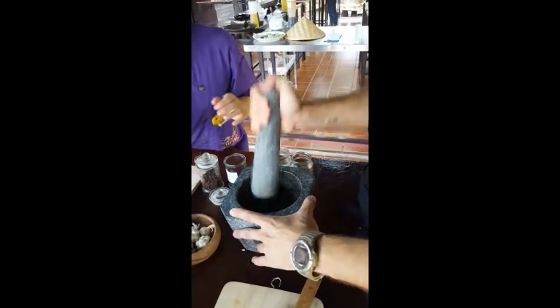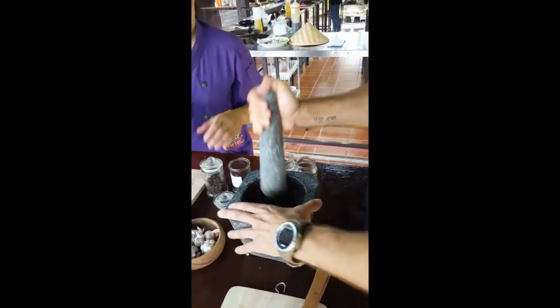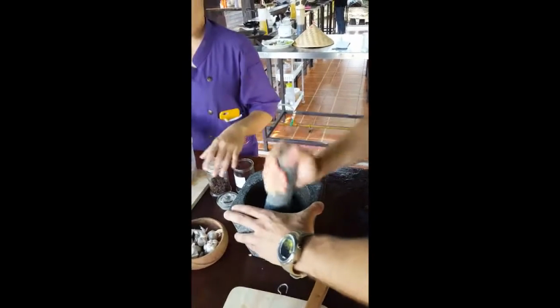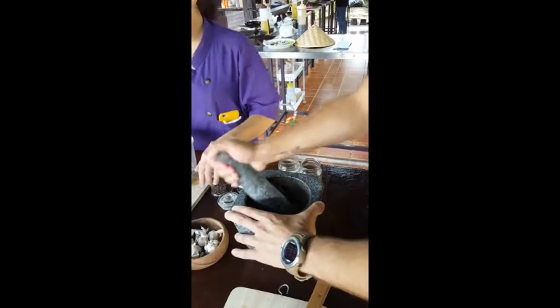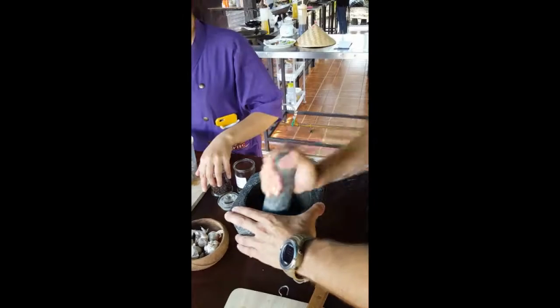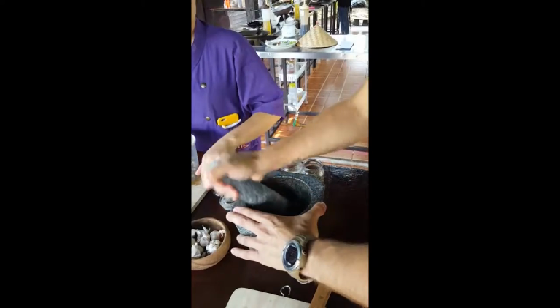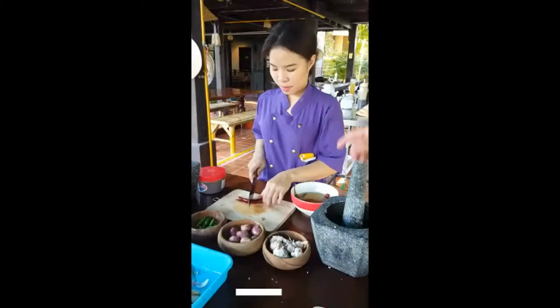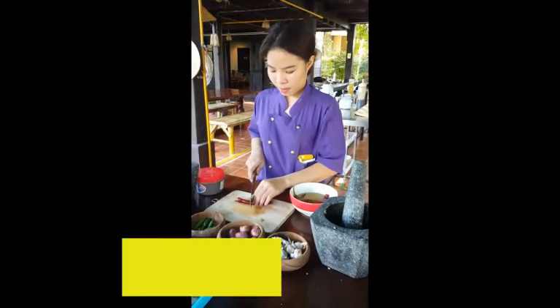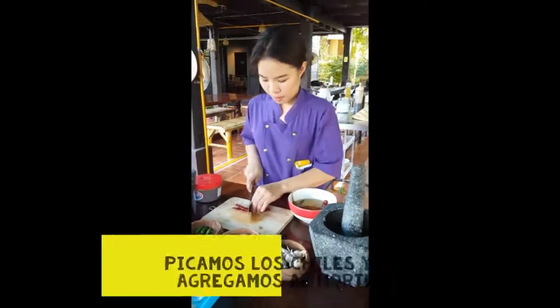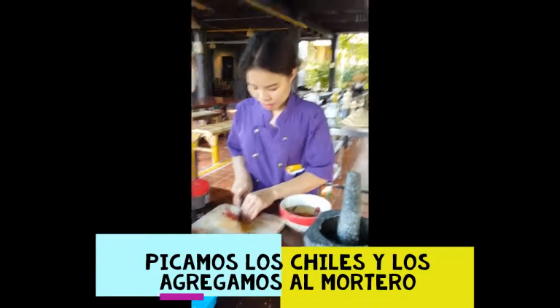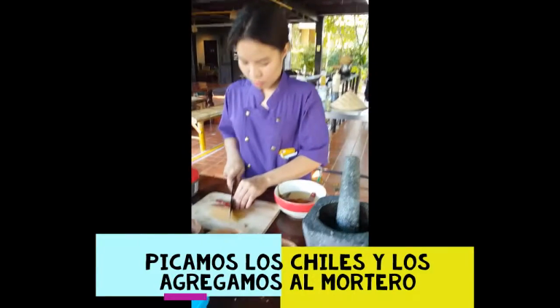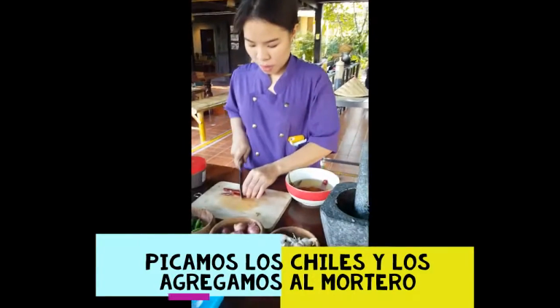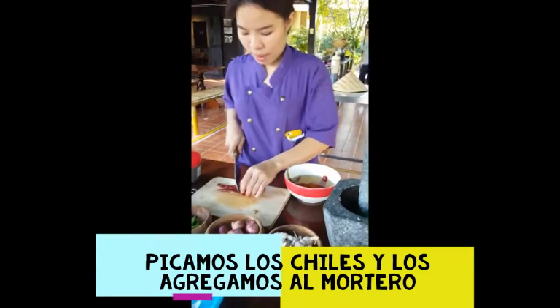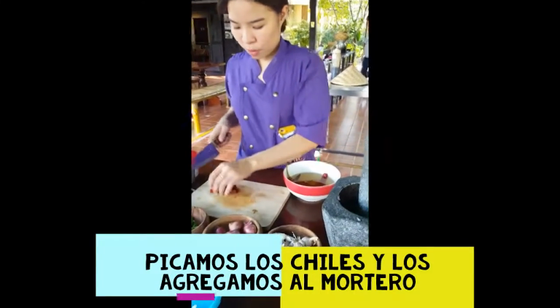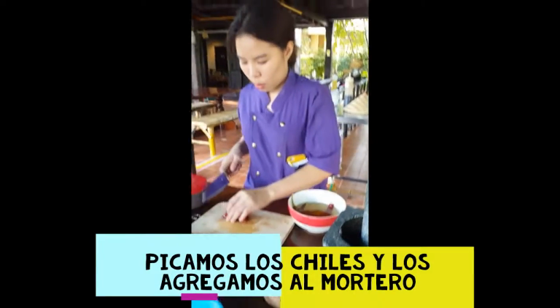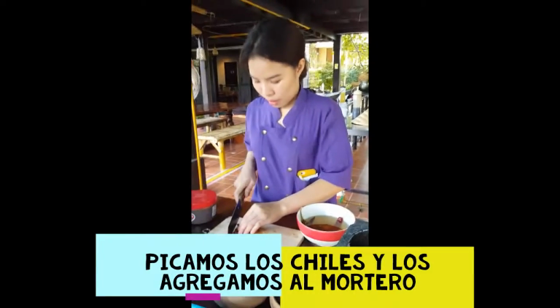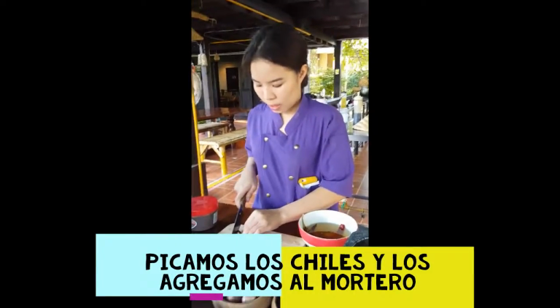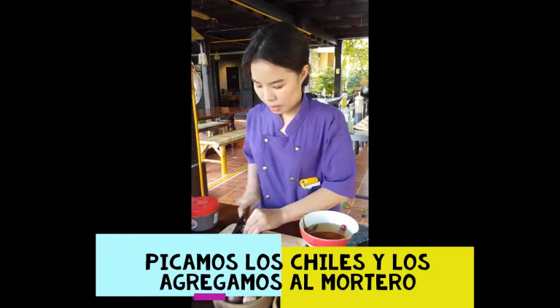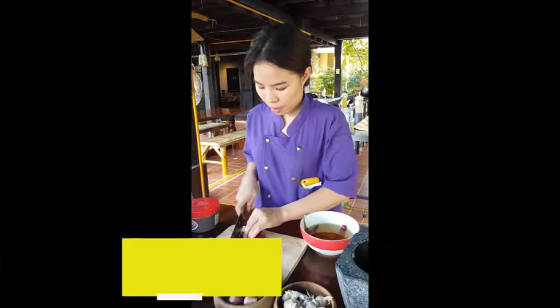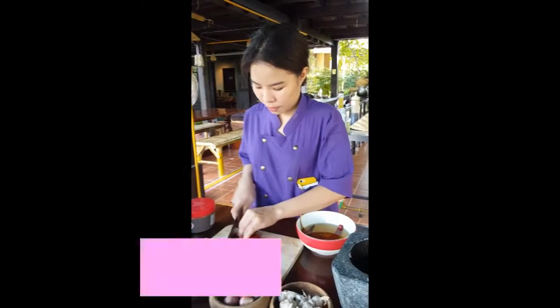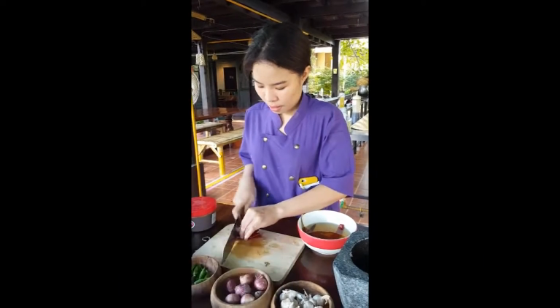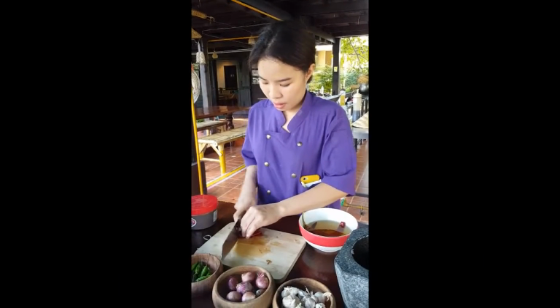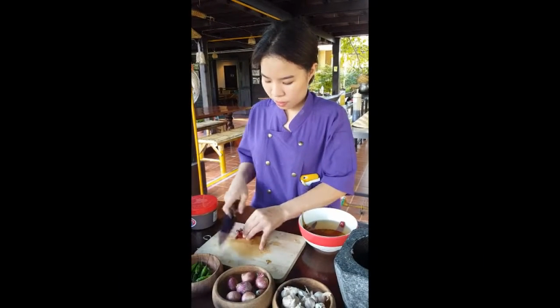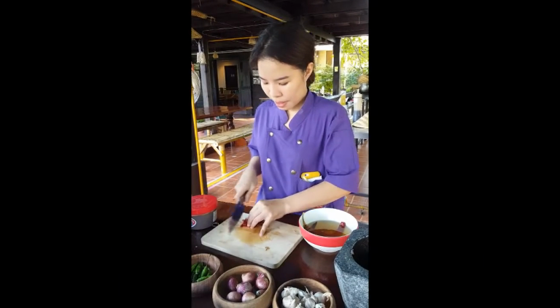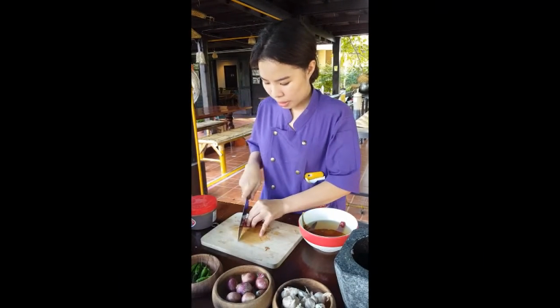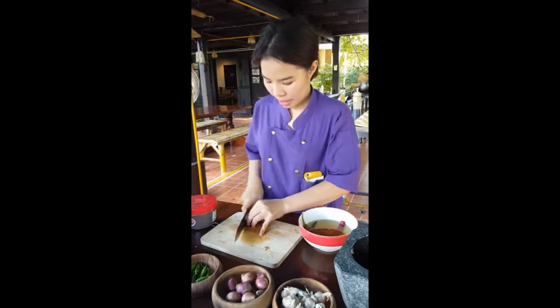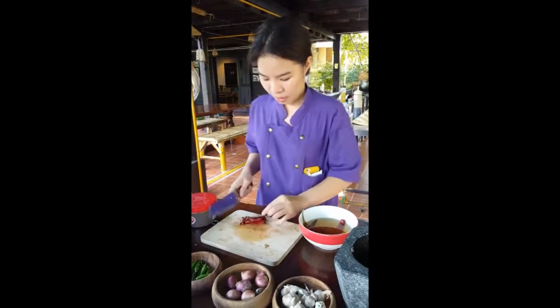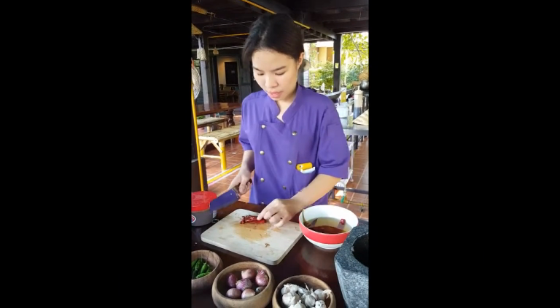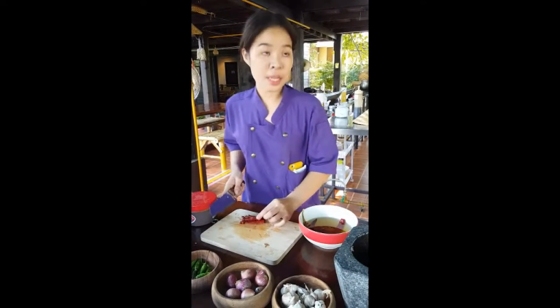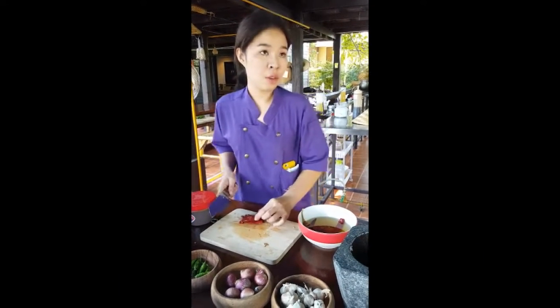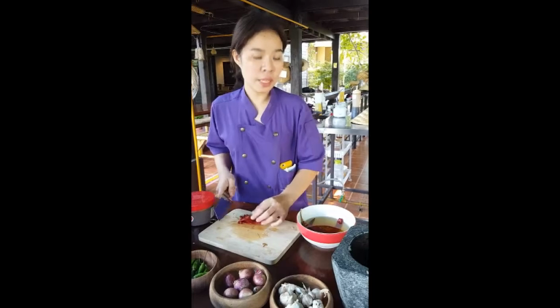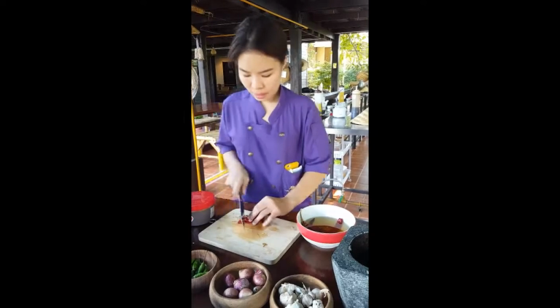And you put it in the water? Yes. So dry chili? Yes, dry chili. You have to boil it first, about 5 minutes or 10 minutes, until the skin is getting soft like this. Okay, perfect.